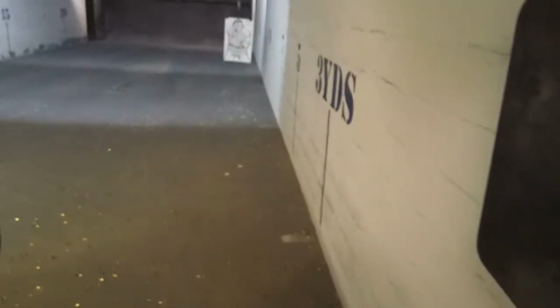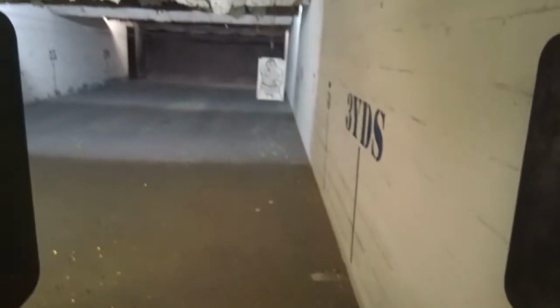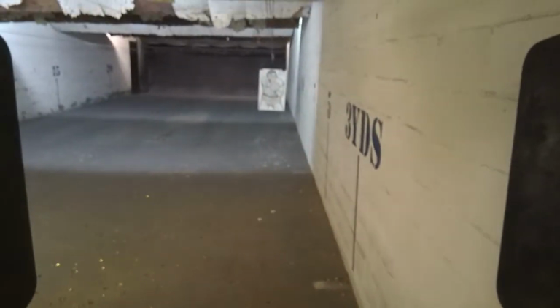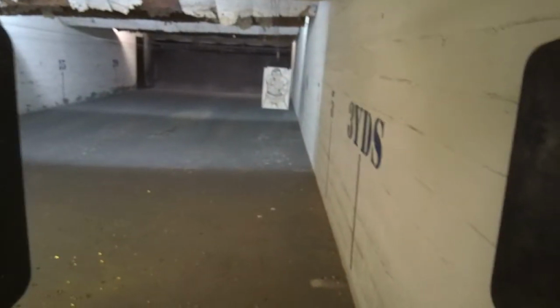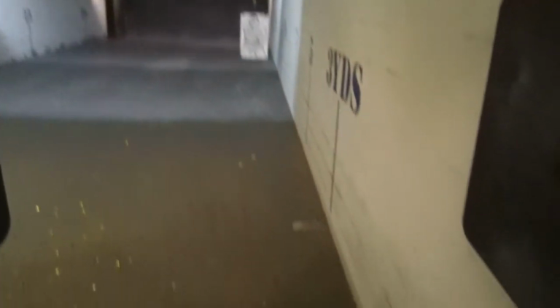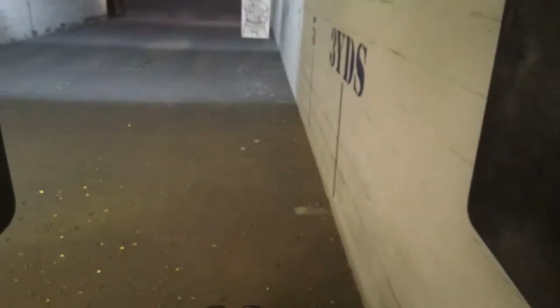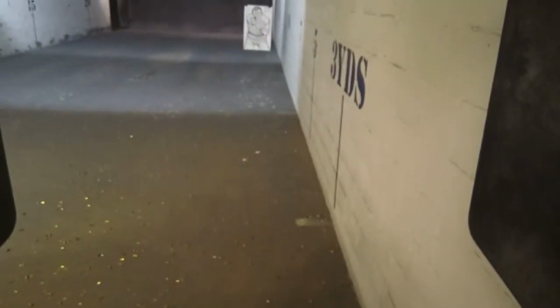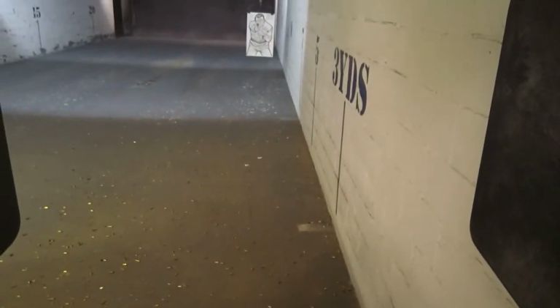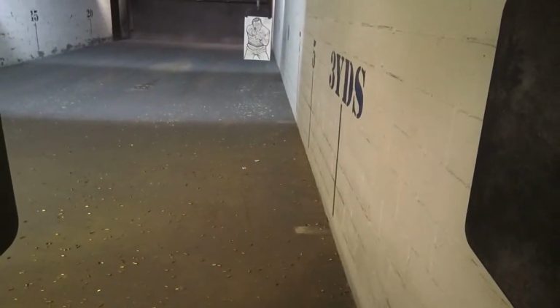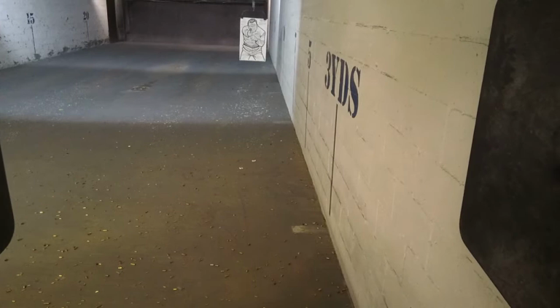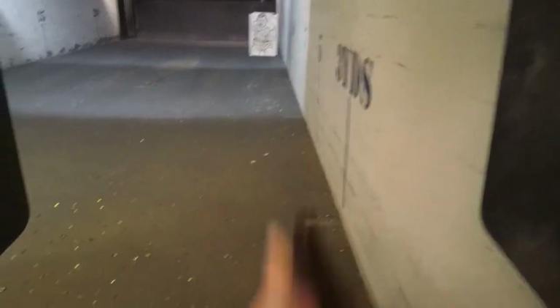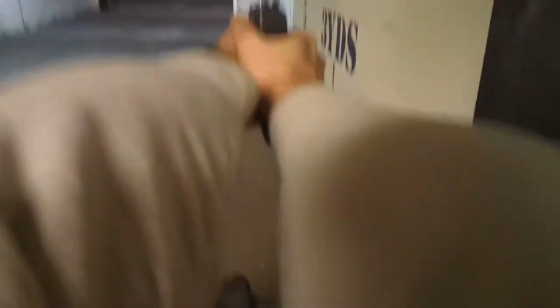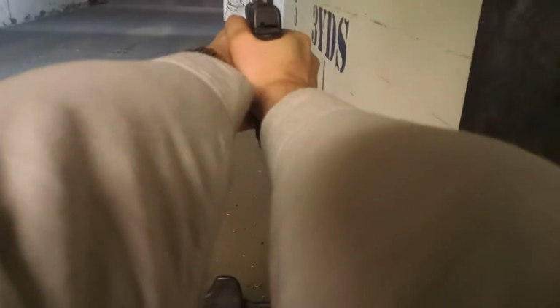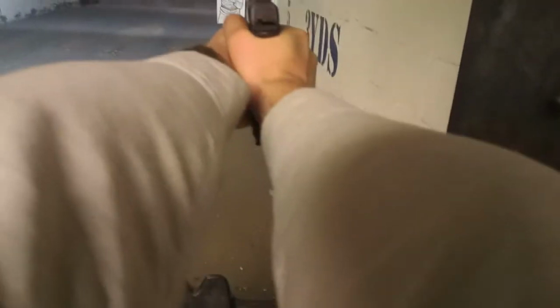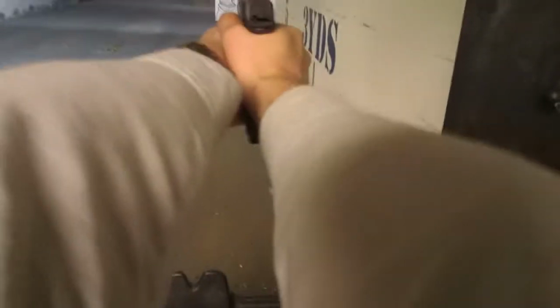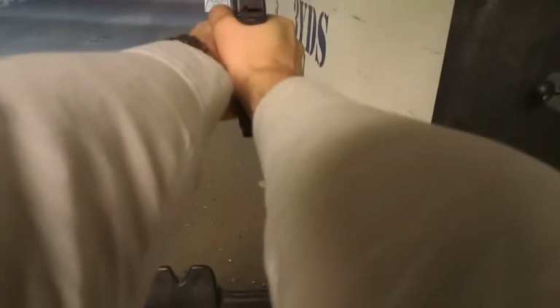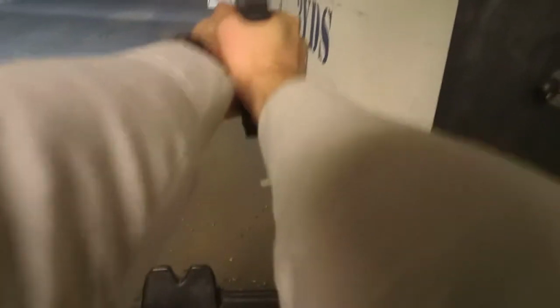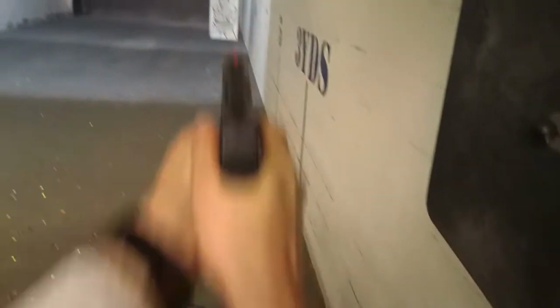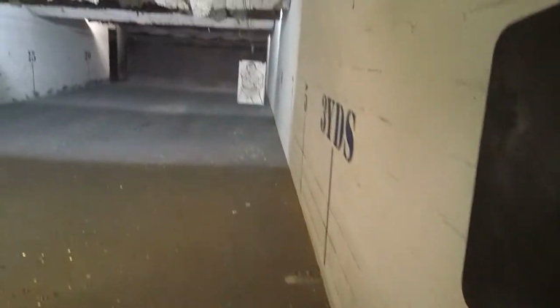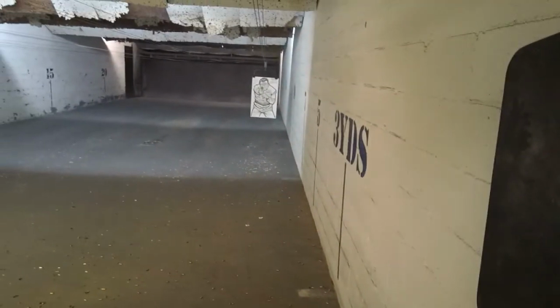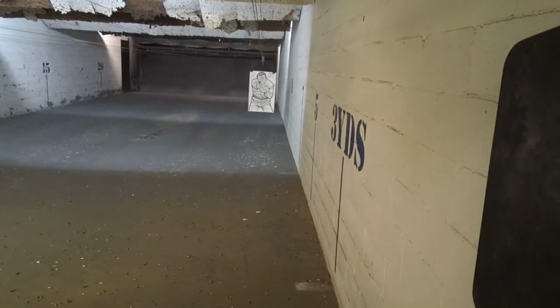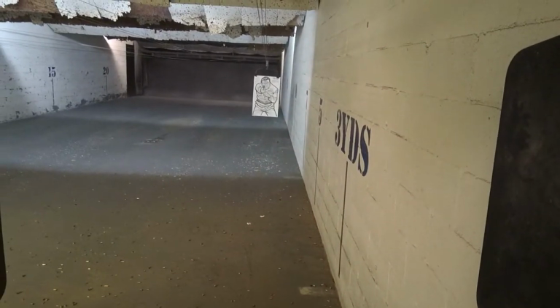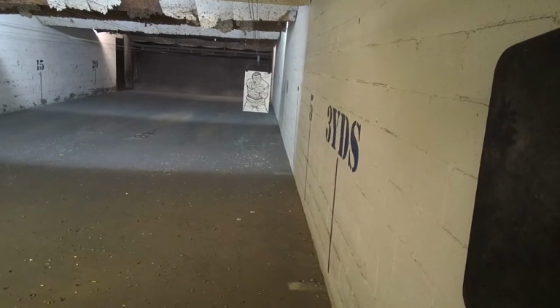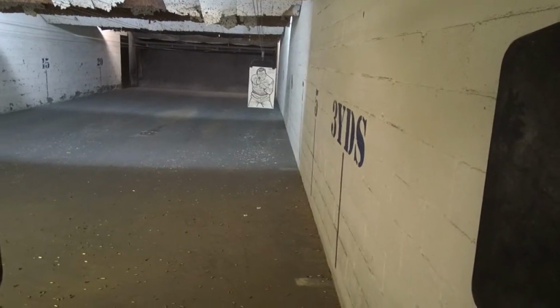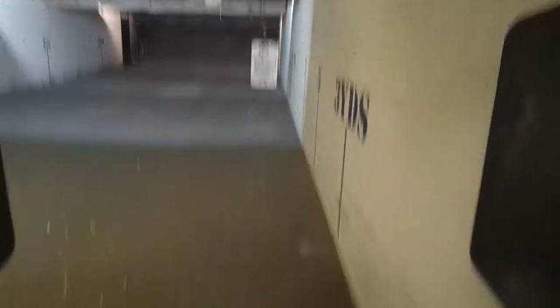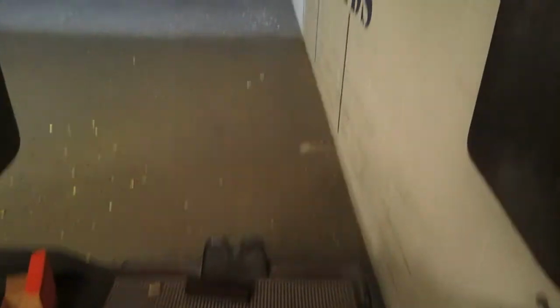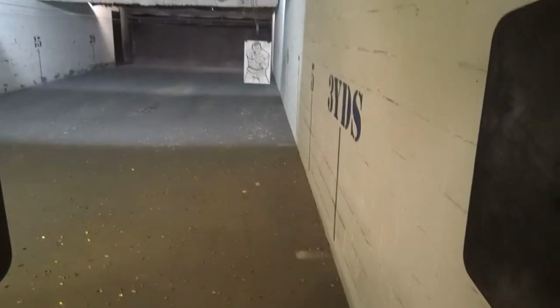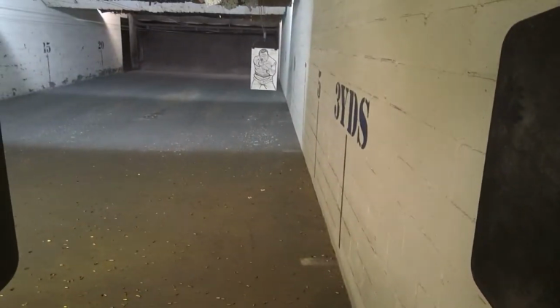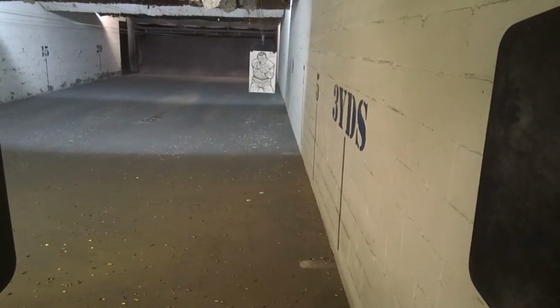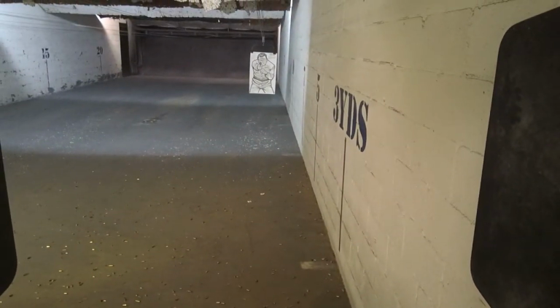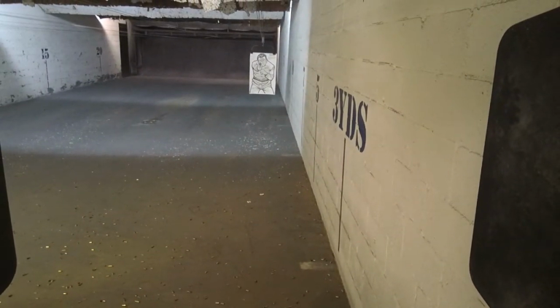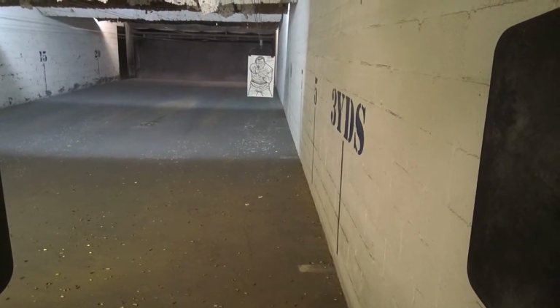Shooter, you're going to fire 5 shots, 2 hands. Standby, fire! 5 shots, 2 hands. Standby, fire!